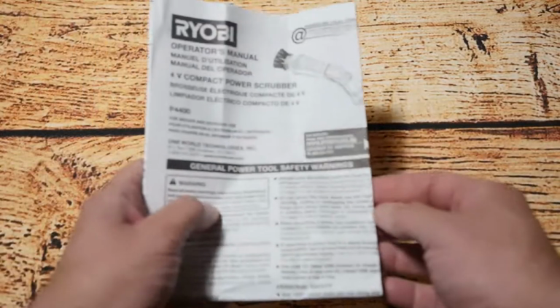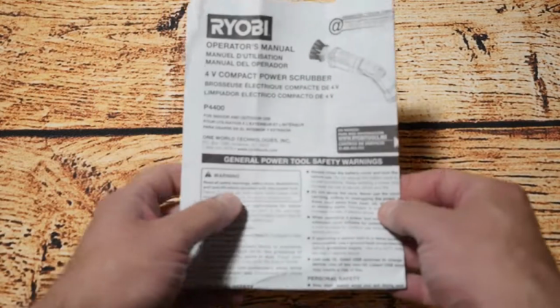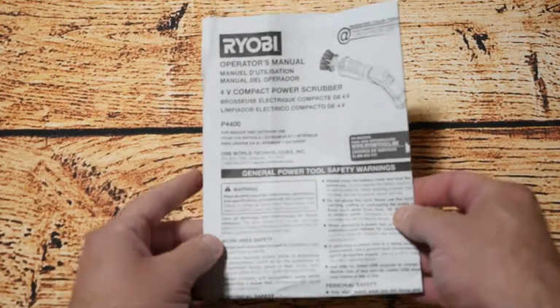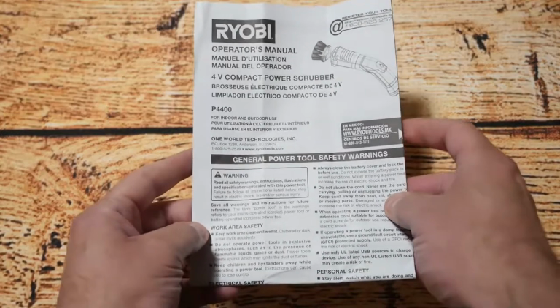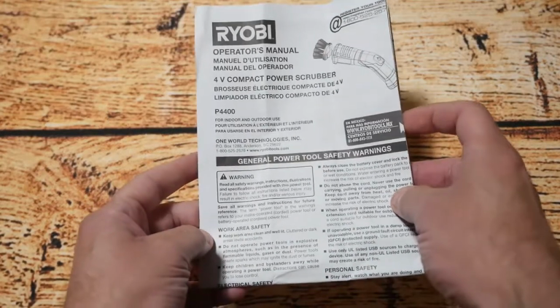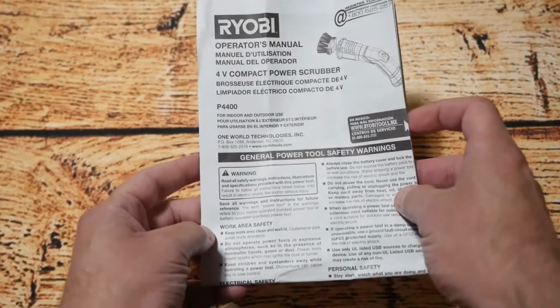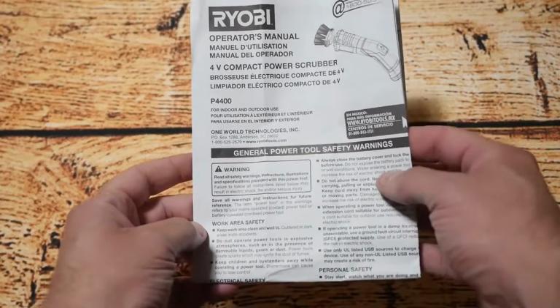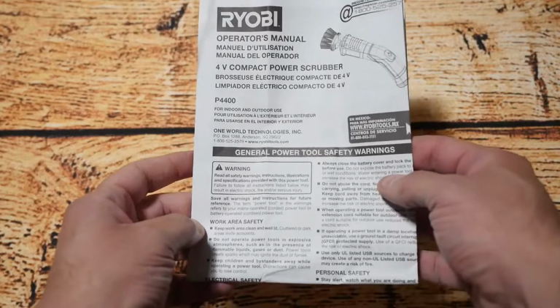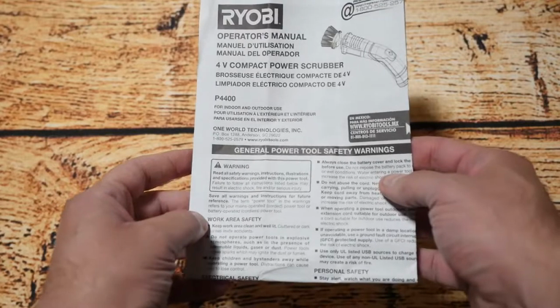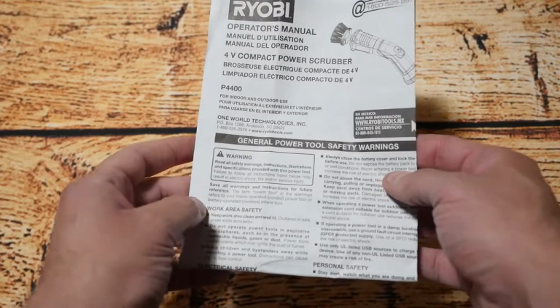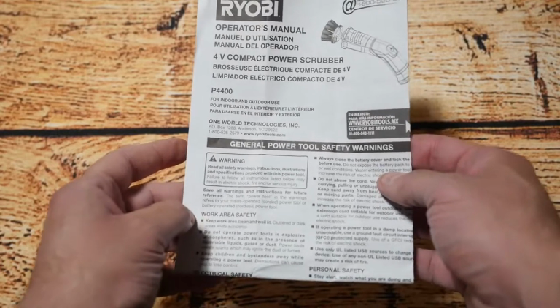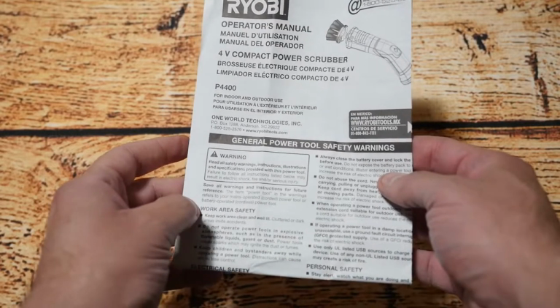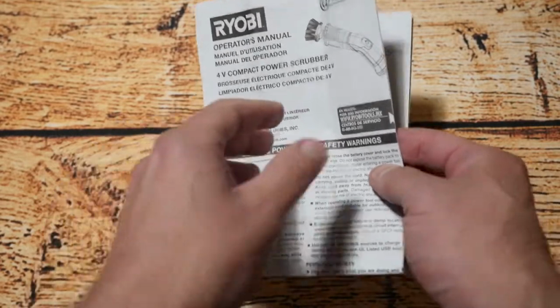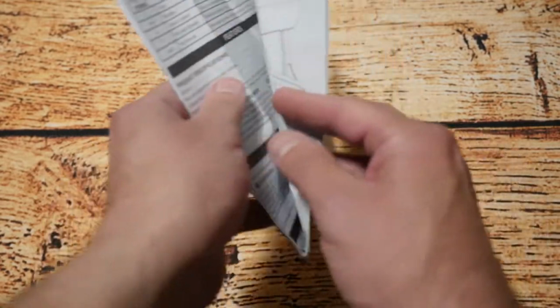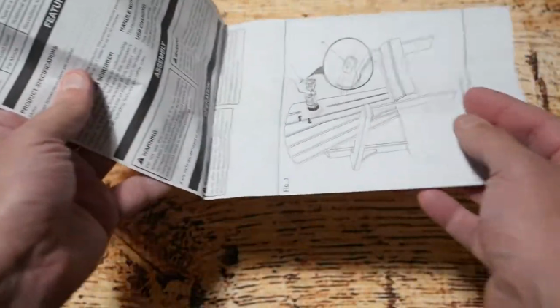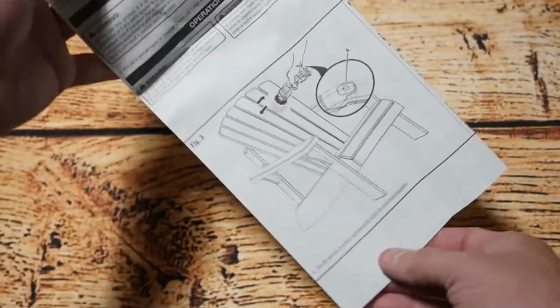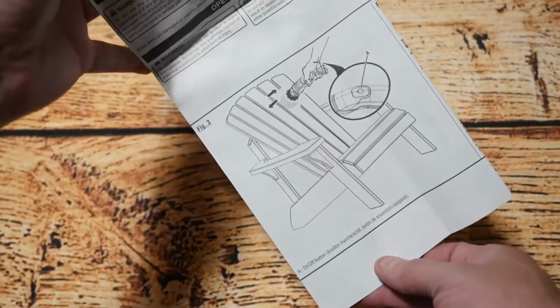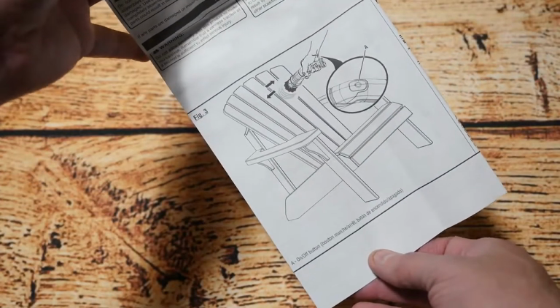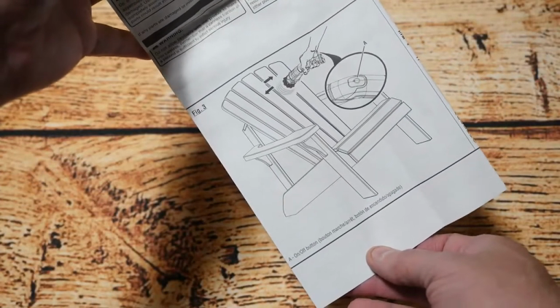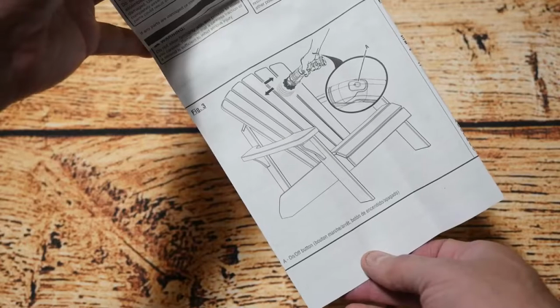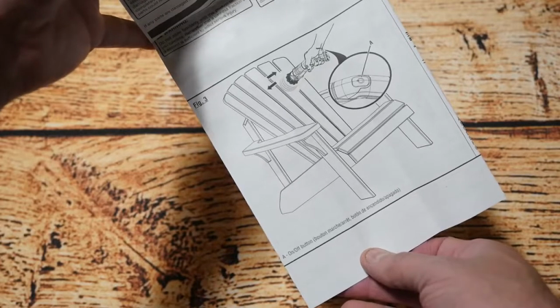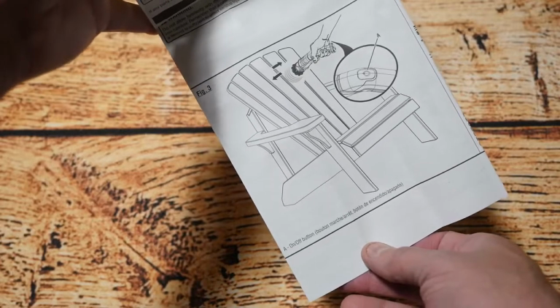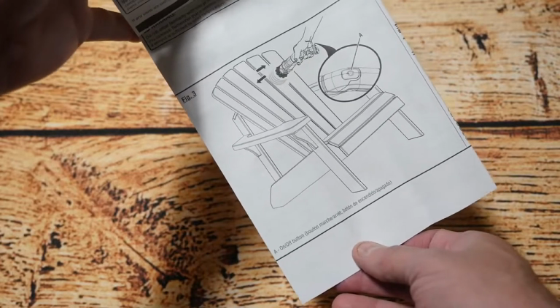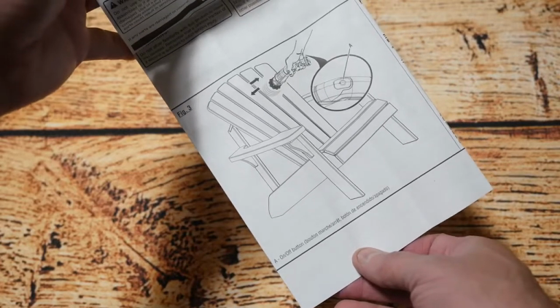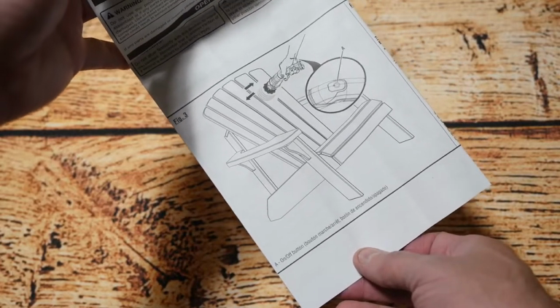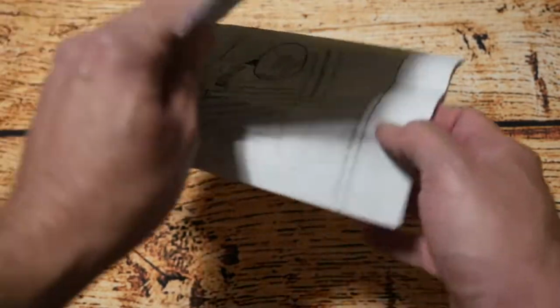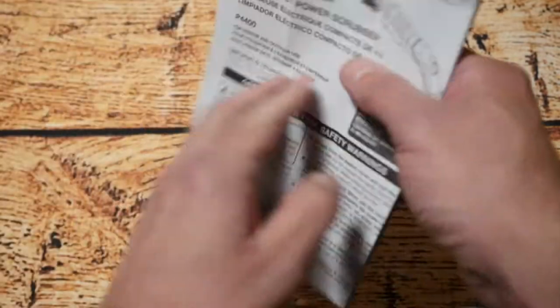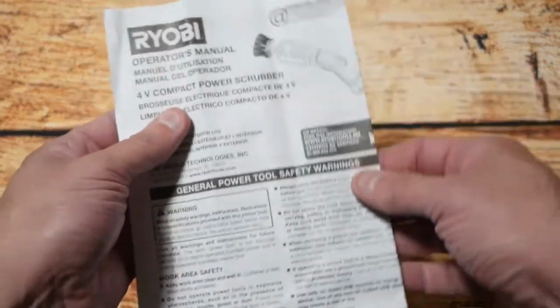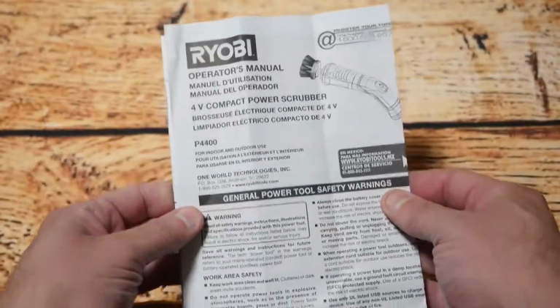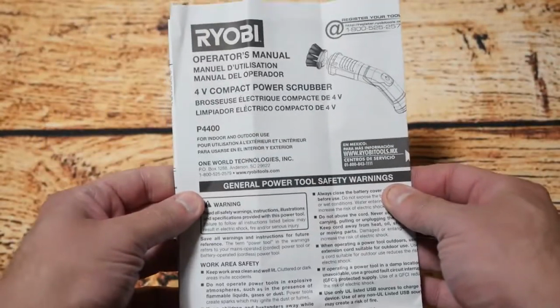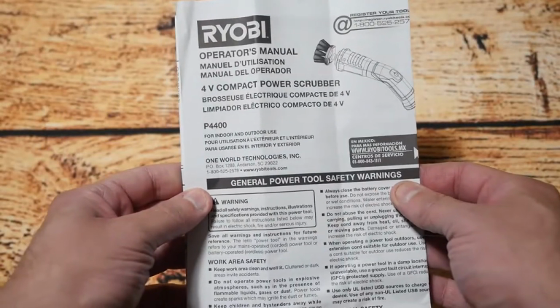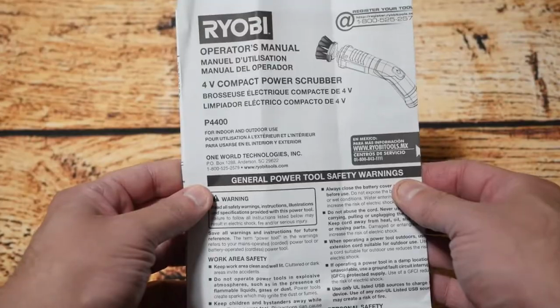The first thing out of the packaging was basically the manual, and that covers the operation of the unit but it also shows you some other applications you can use it for, like cleaning deck chairs, which is quite good.